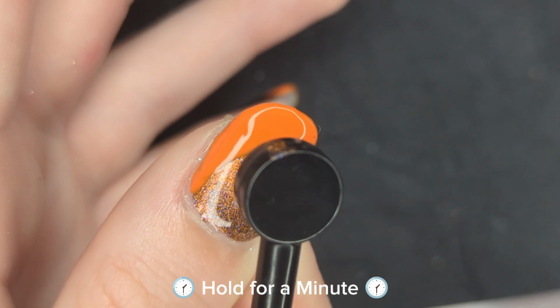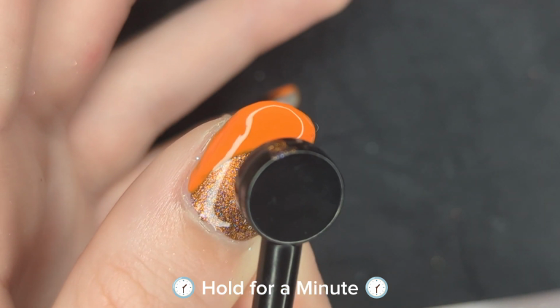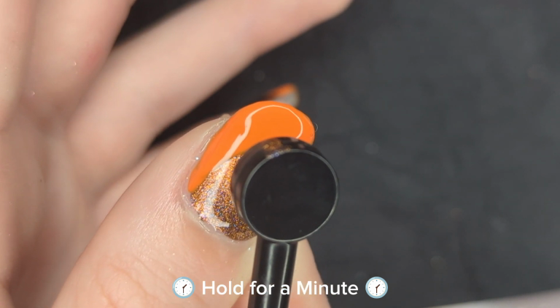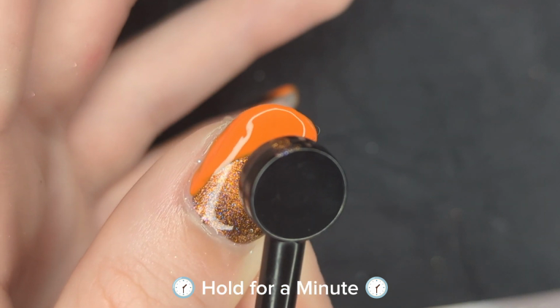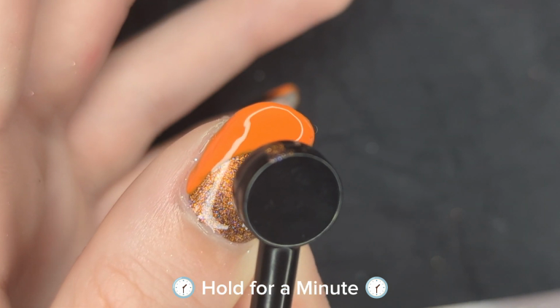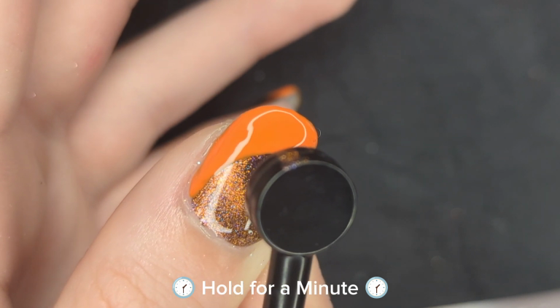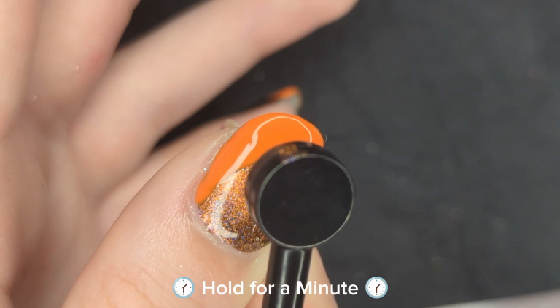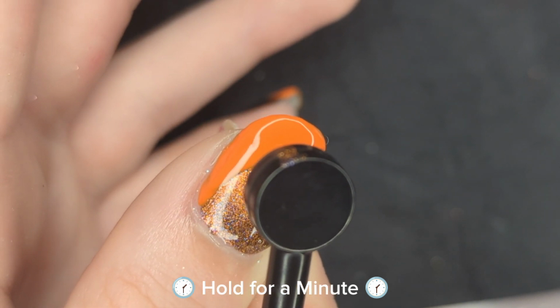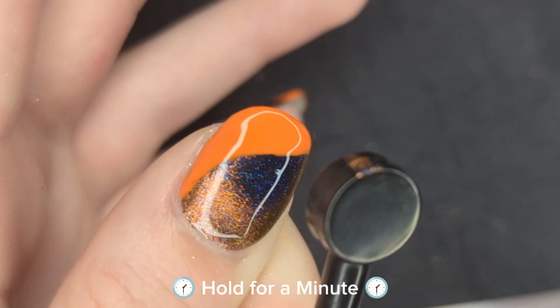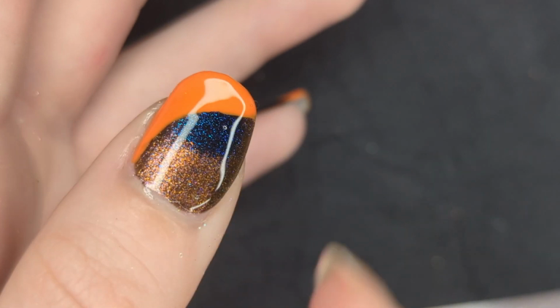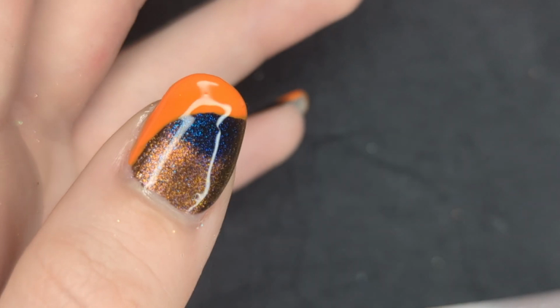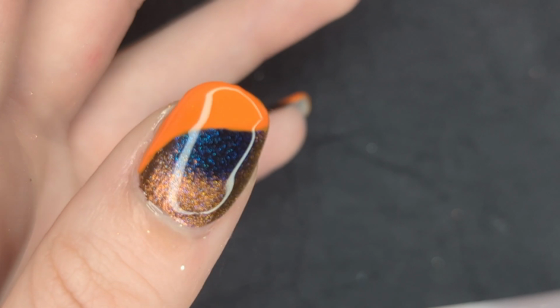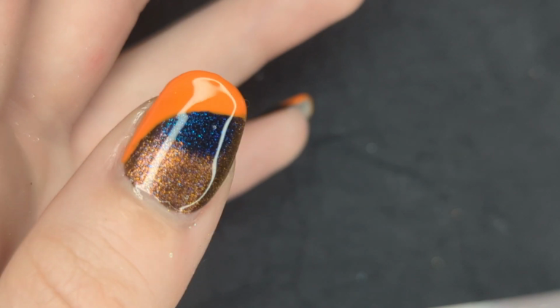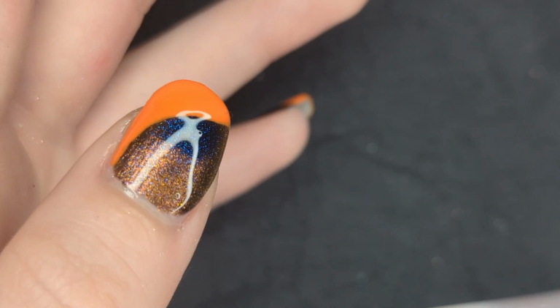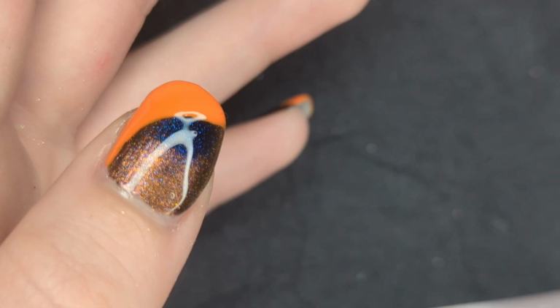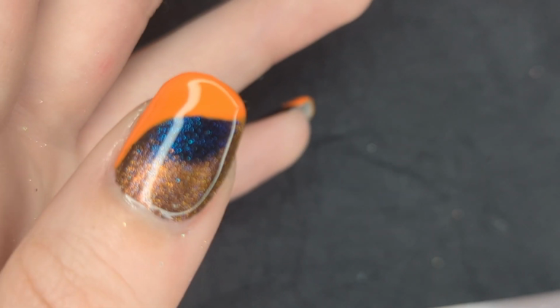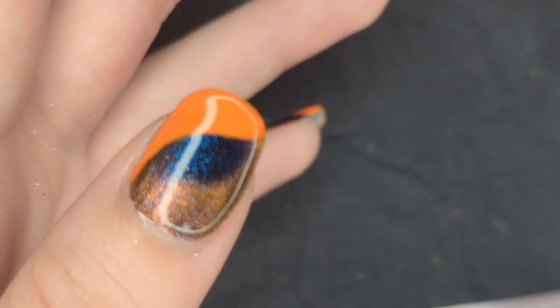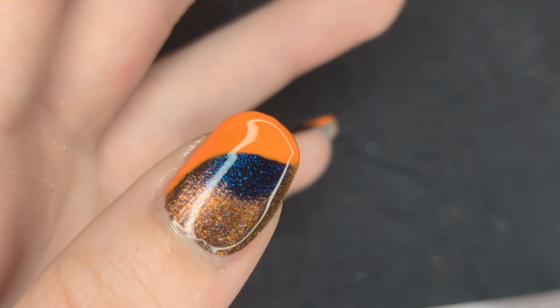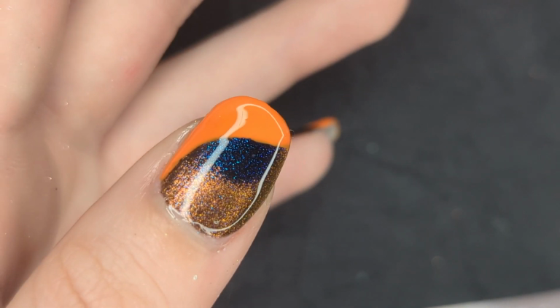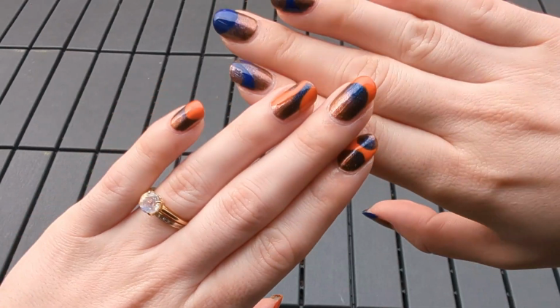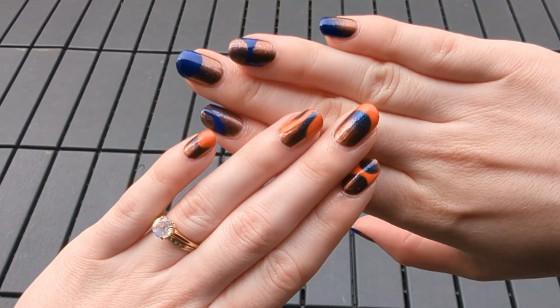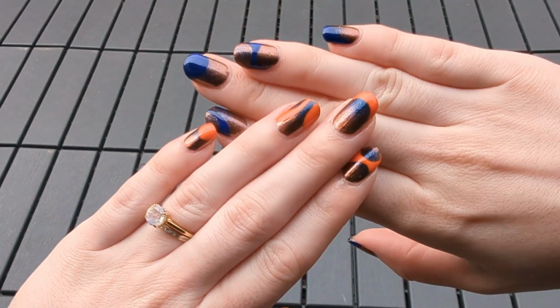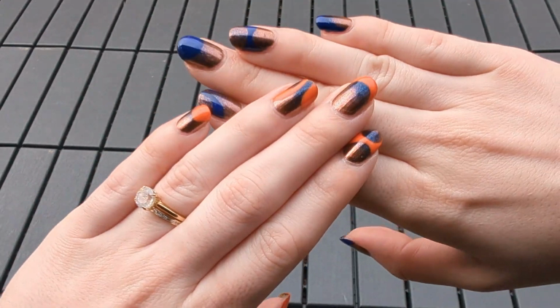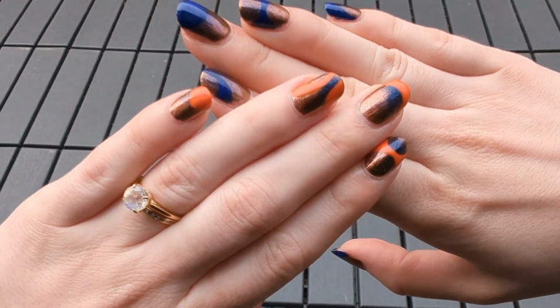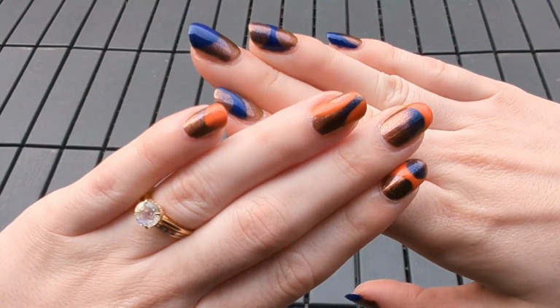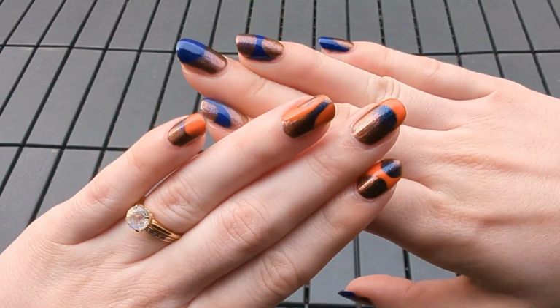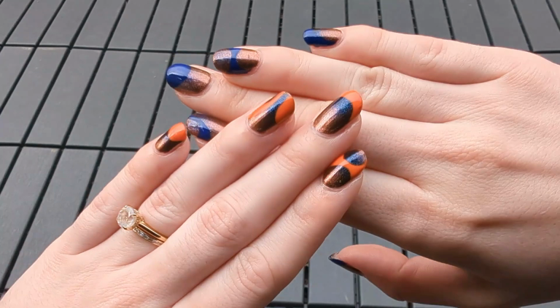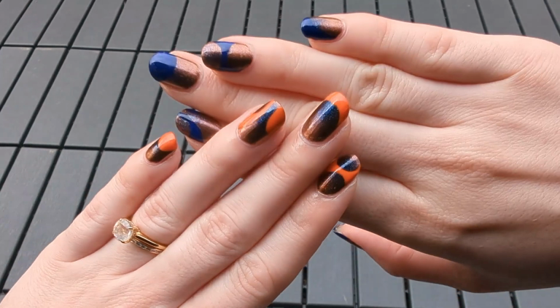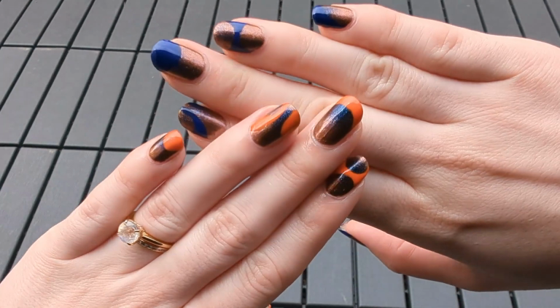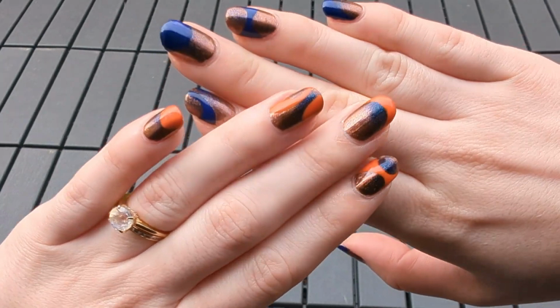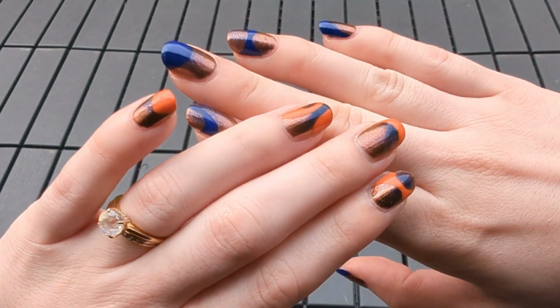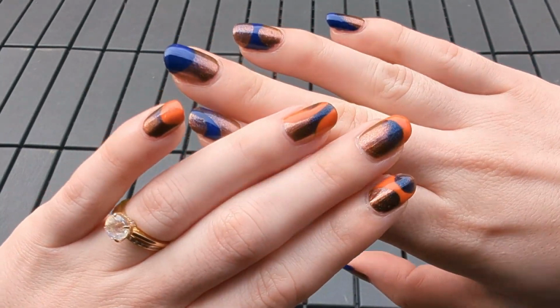That was the last step and you should have some super cool looking nails after this. Let me know what you think — are you going to try this look yourself? I try to put out new videos every Saturday and I'll see you in the next one. Bye!